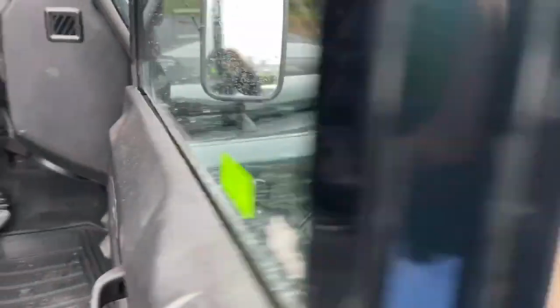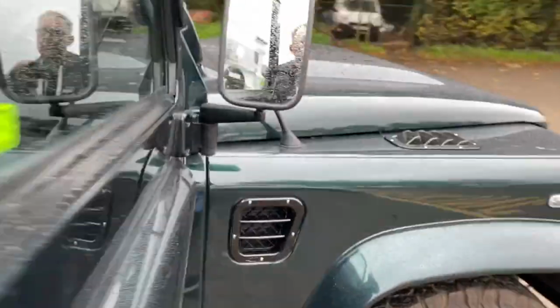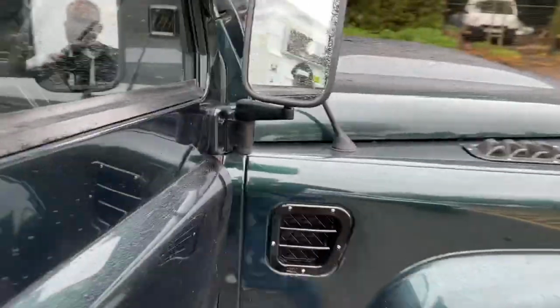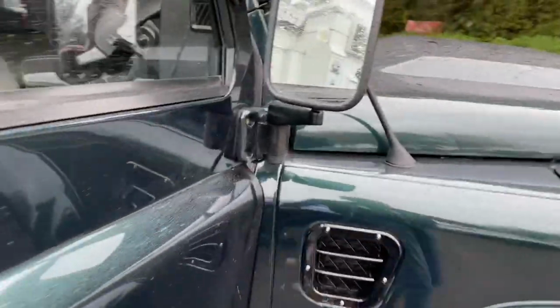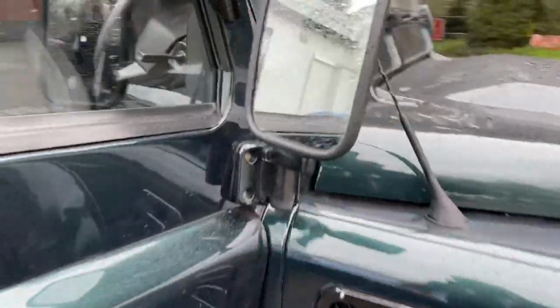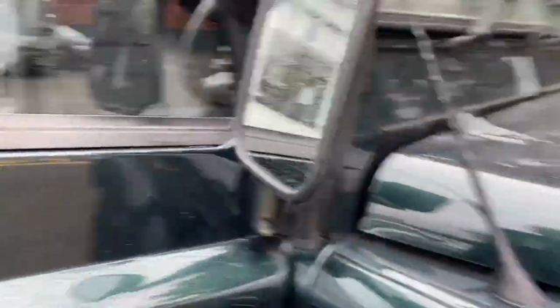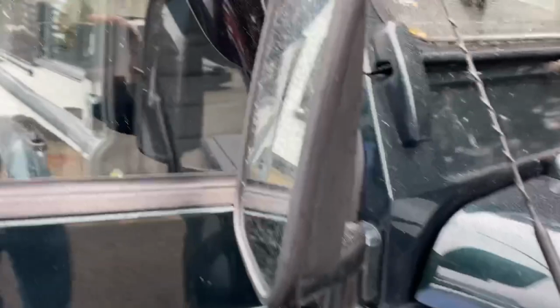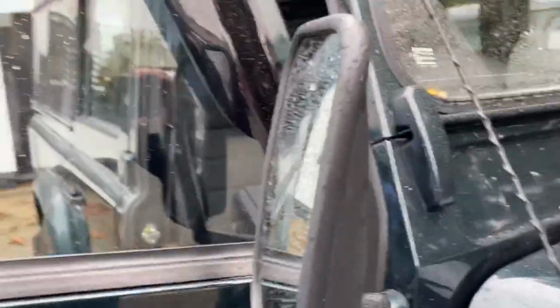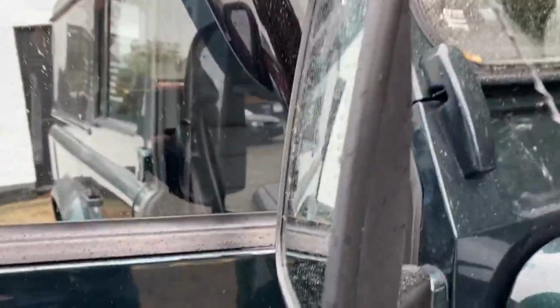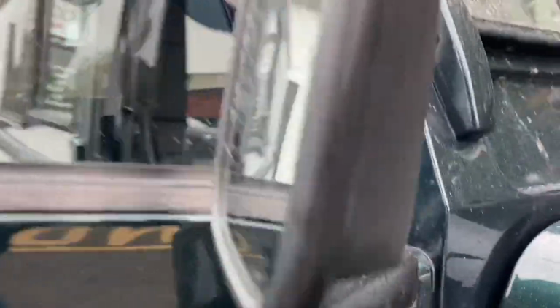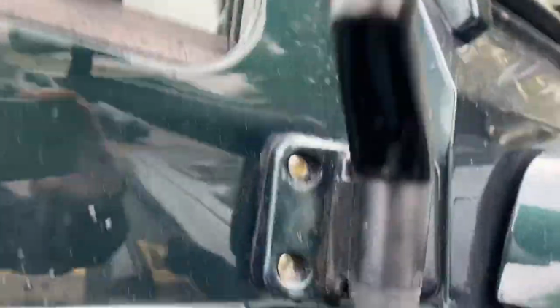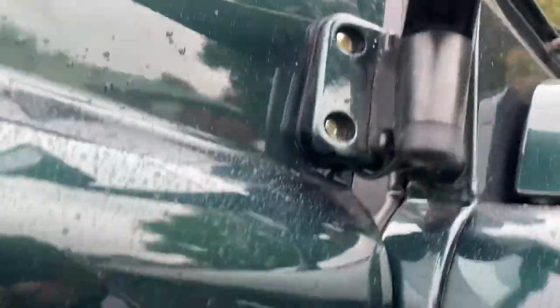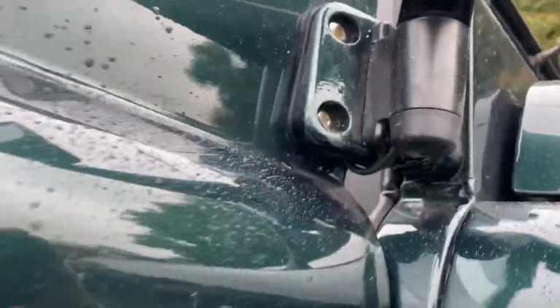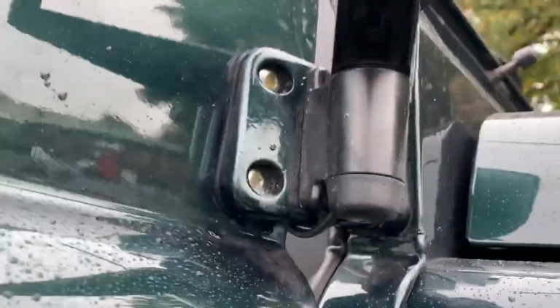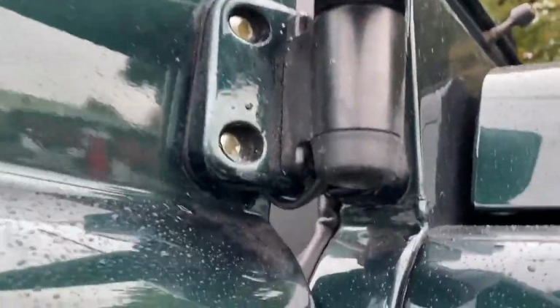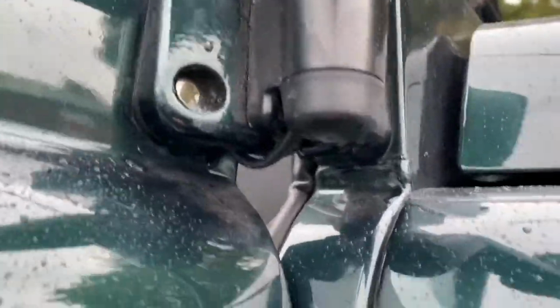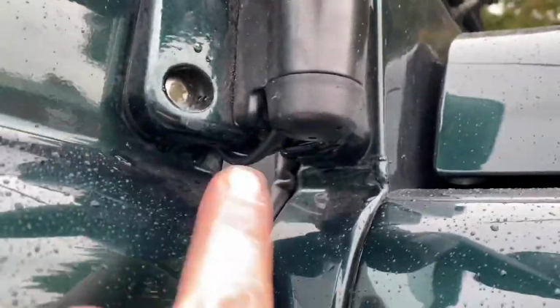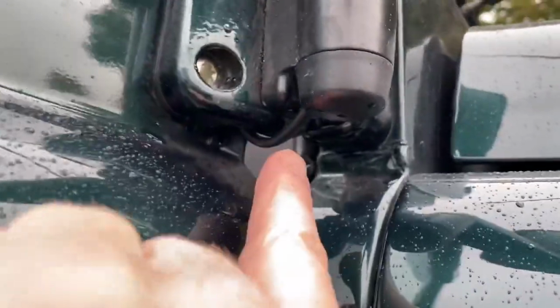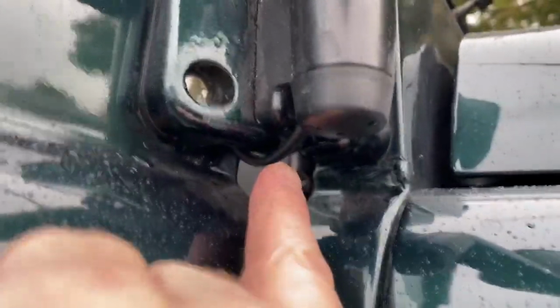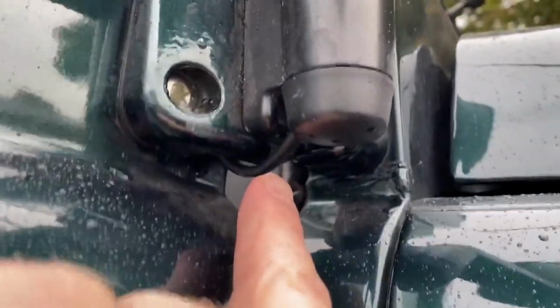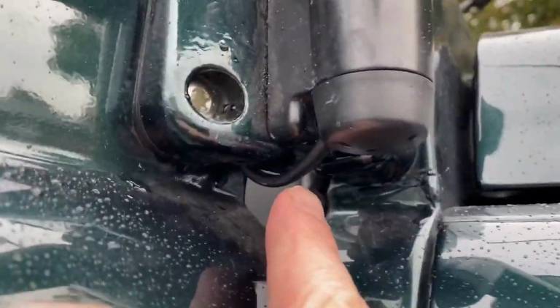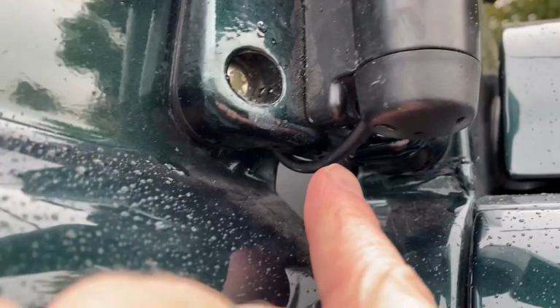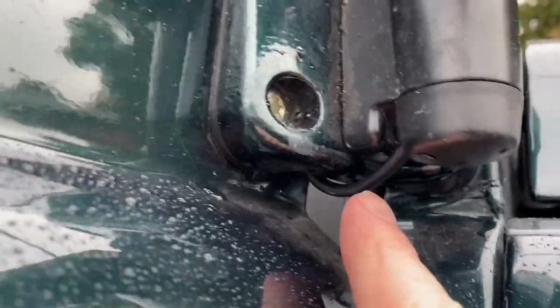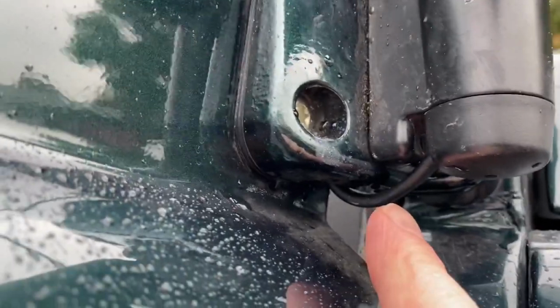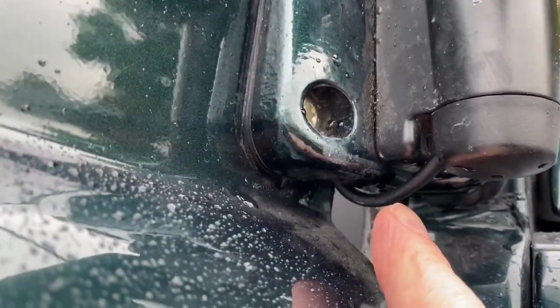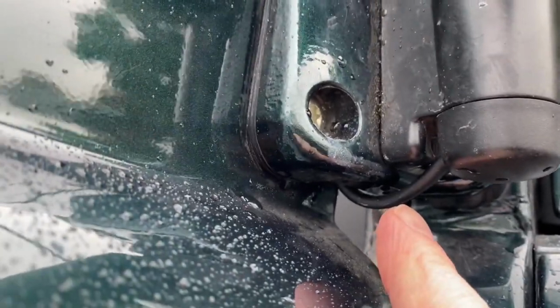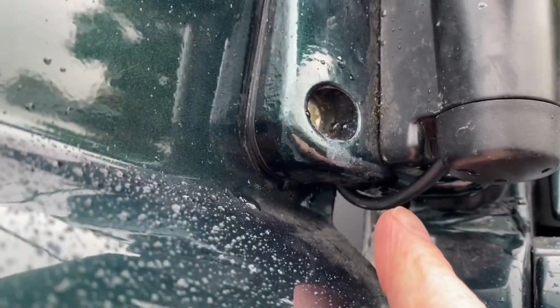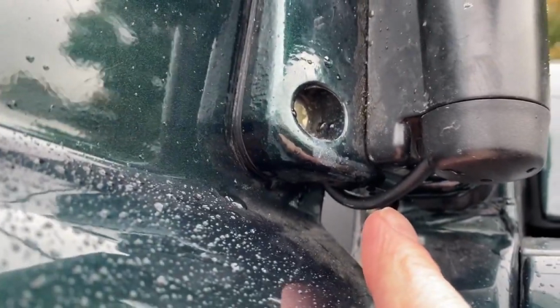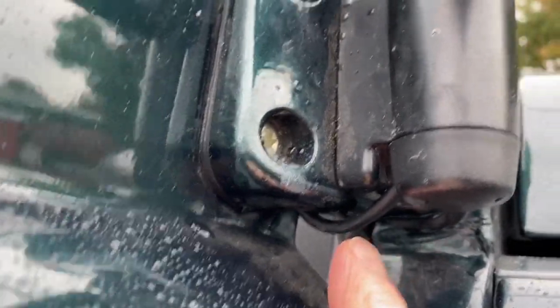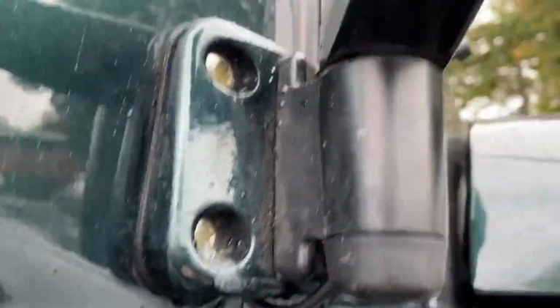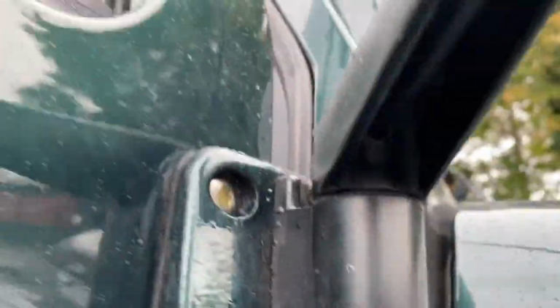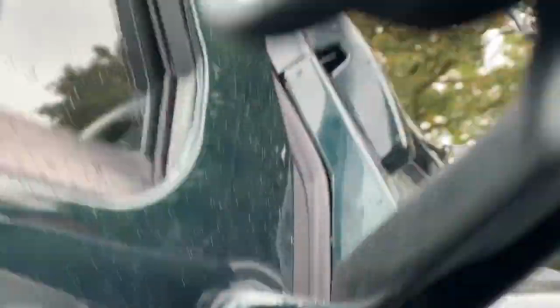We've done heated mirrors — a nice tidy job there, virtually no sign of the cable at all. This is the only place you can see the cable when we do our heated mirrors, so it's pretty tidy. Everywhere else it's totally hidden.